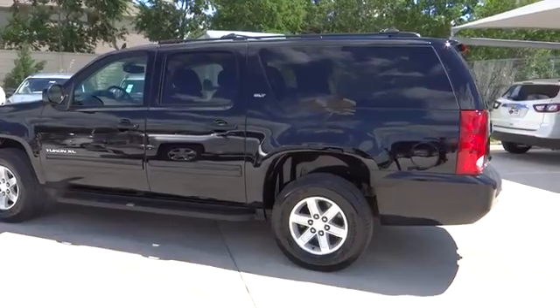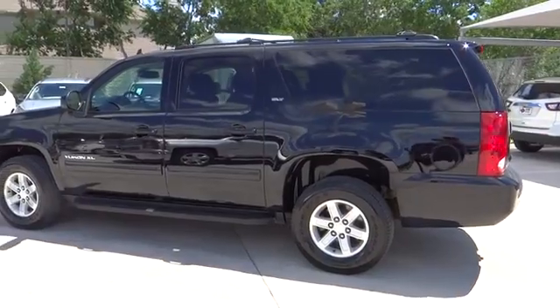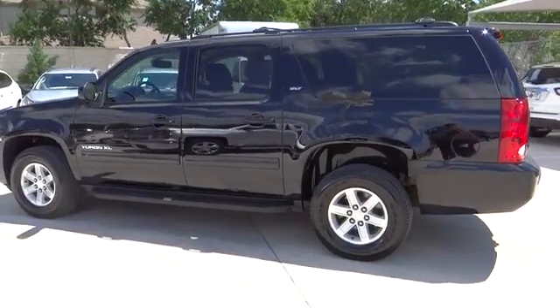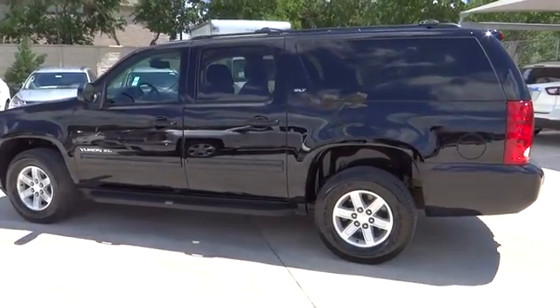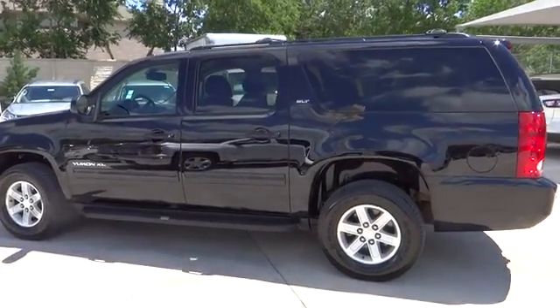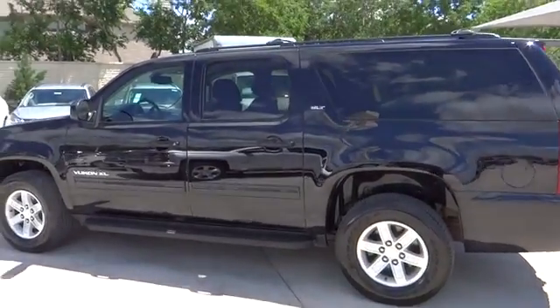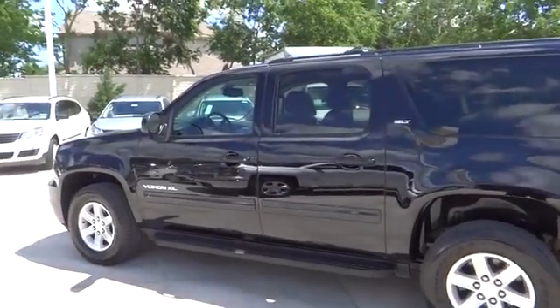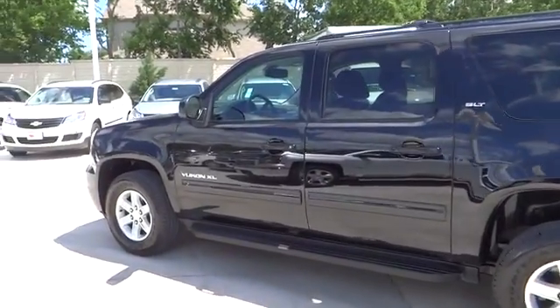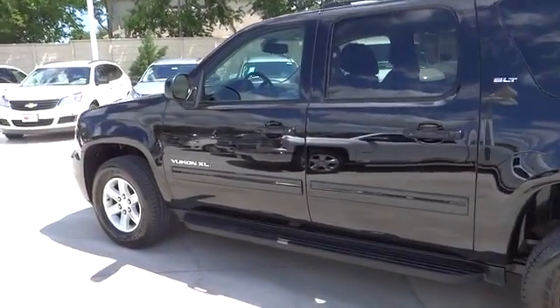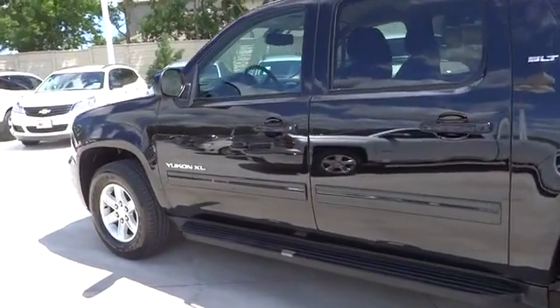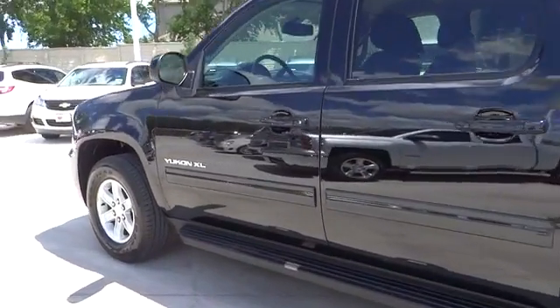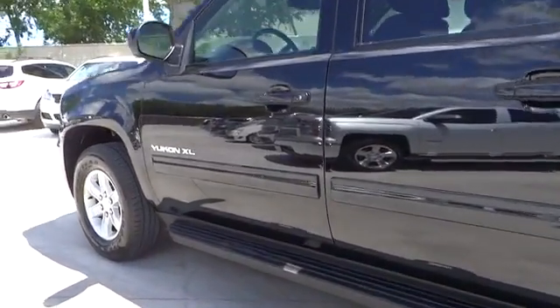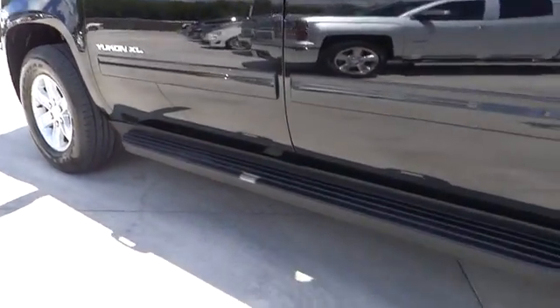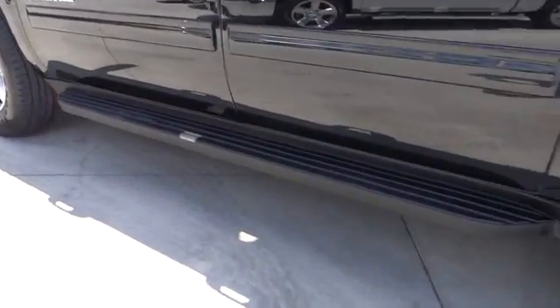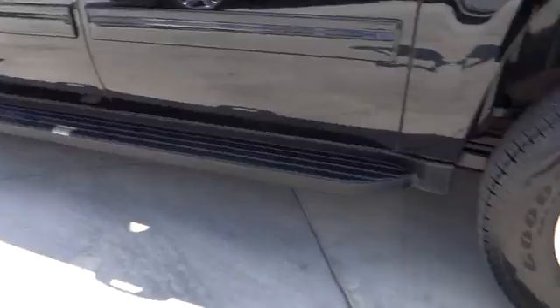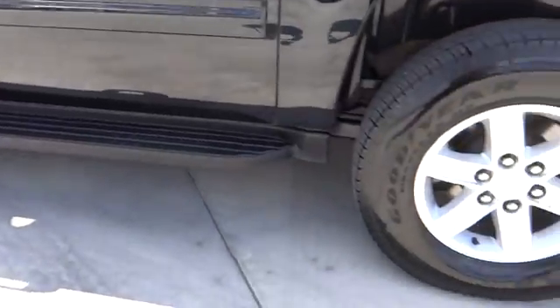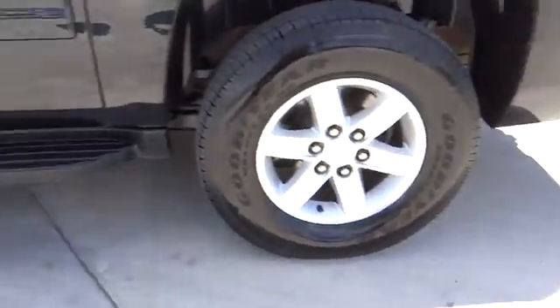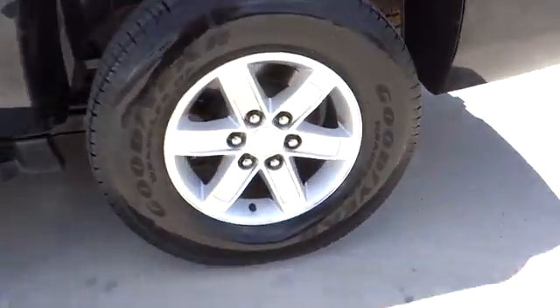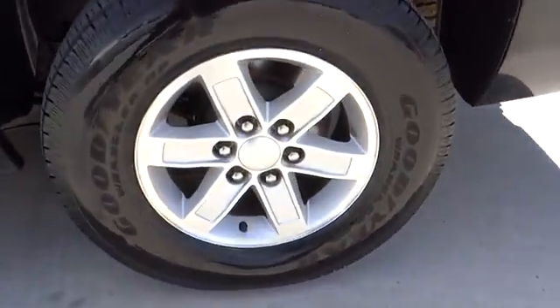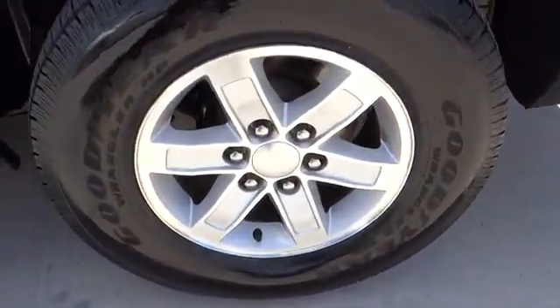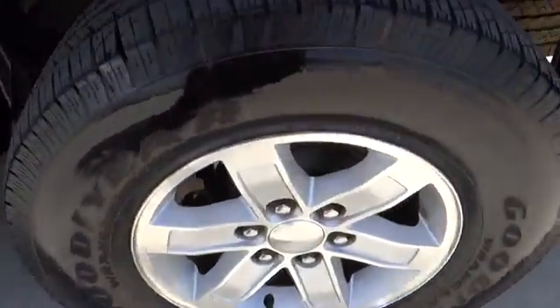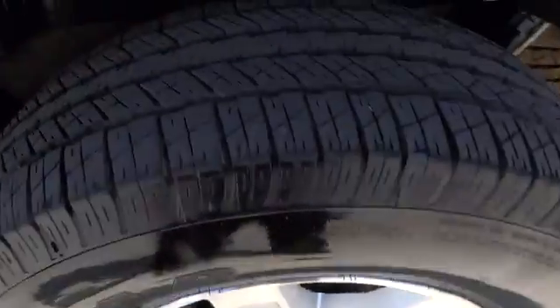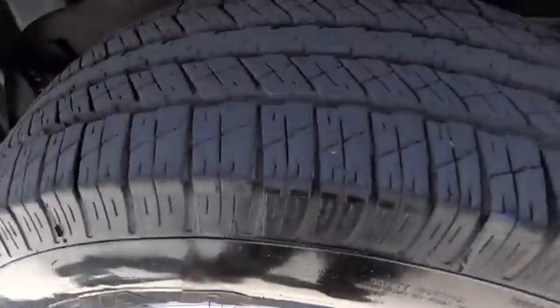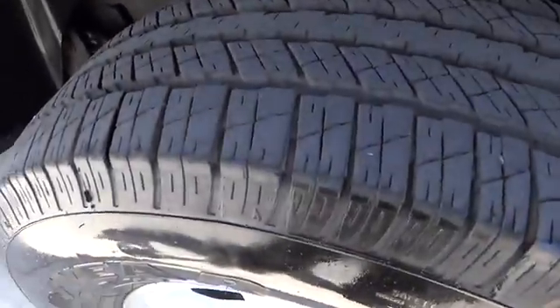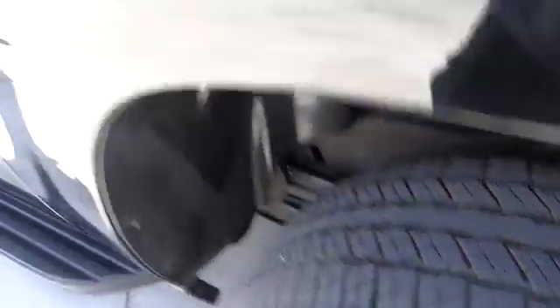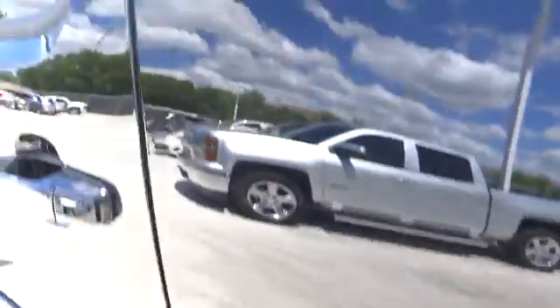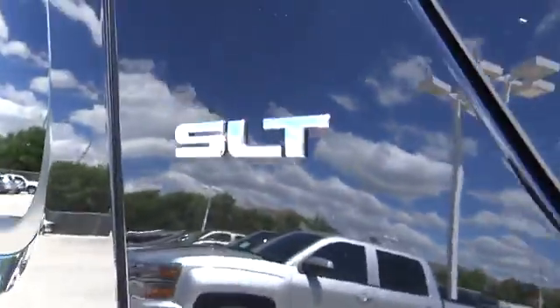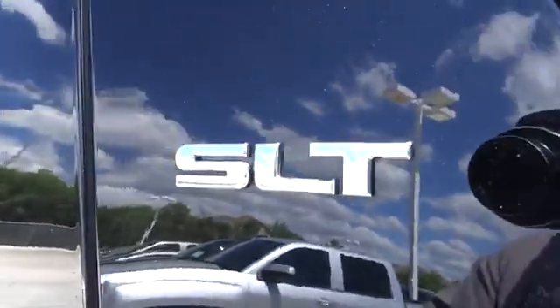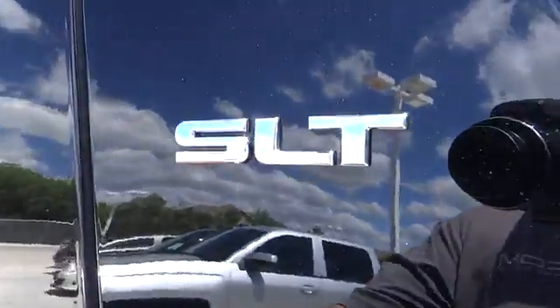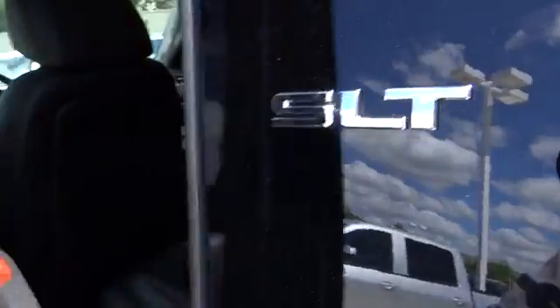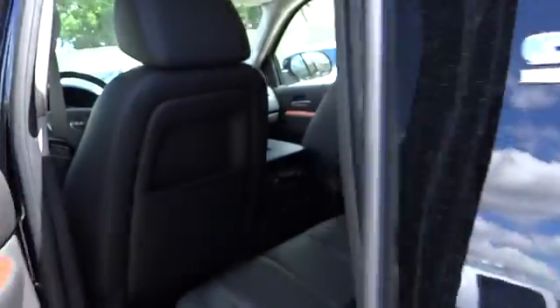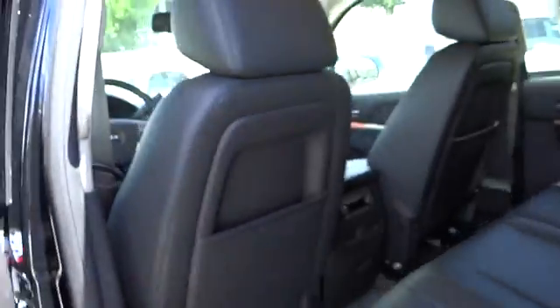Power windows, trip computer, remote power door locks, leather seats, tachometer, heated passenger seat, tilt steering wheel, rear wiper, trailer hitch receiver.